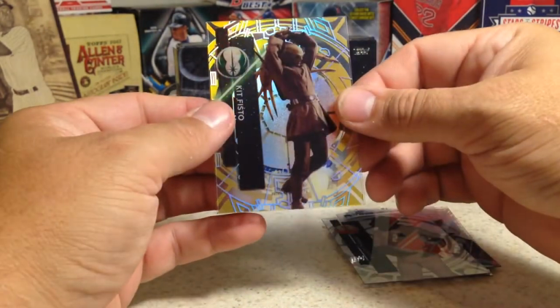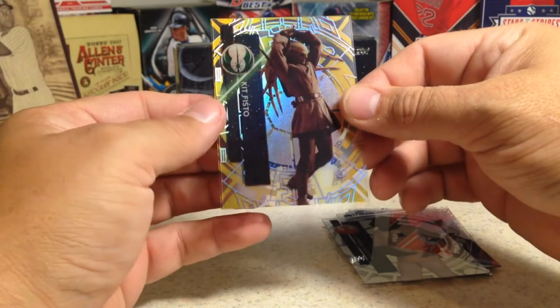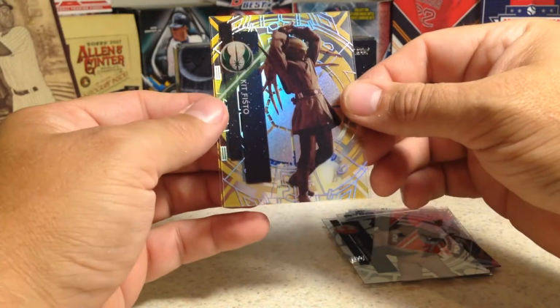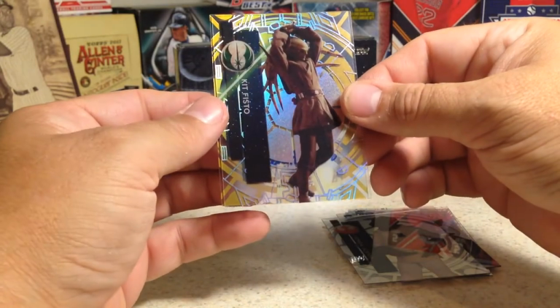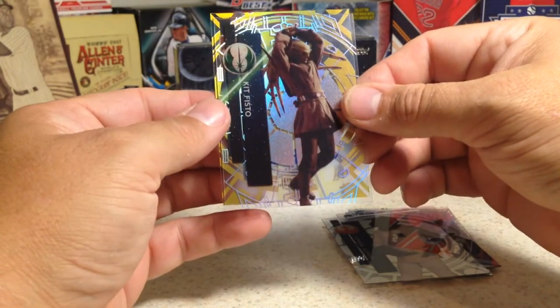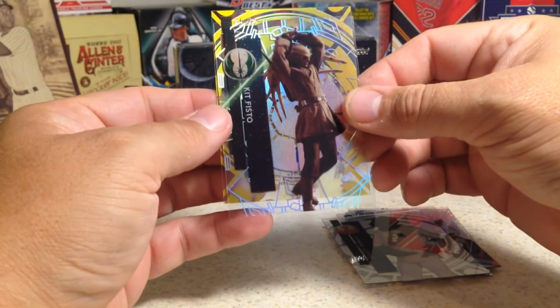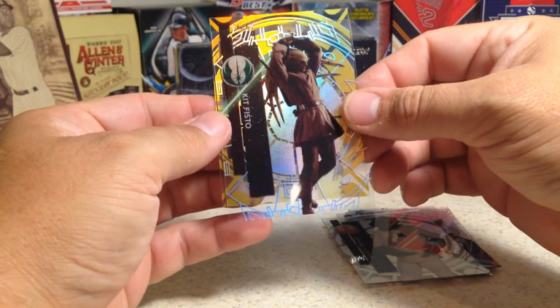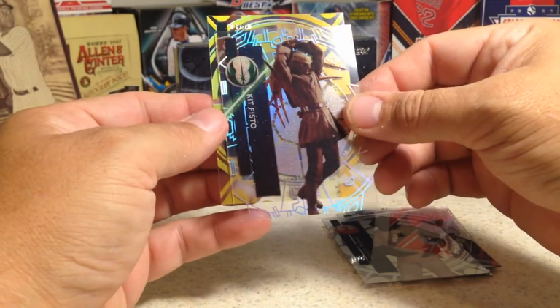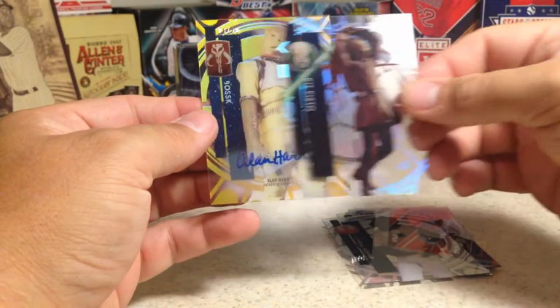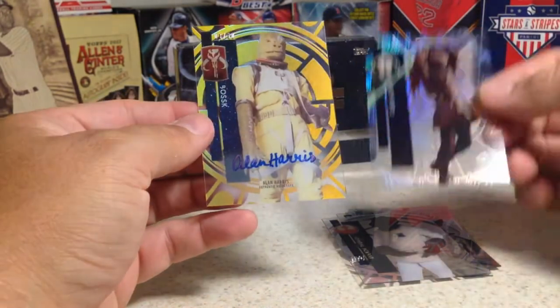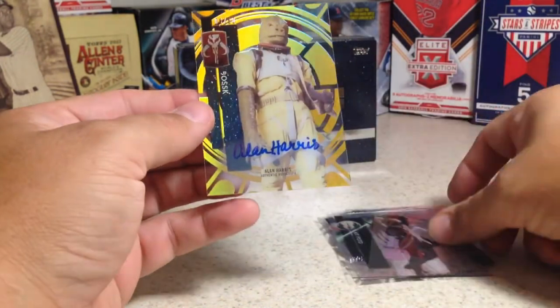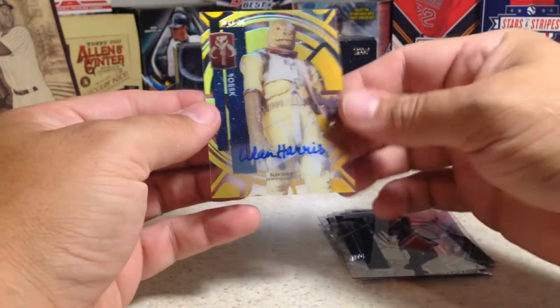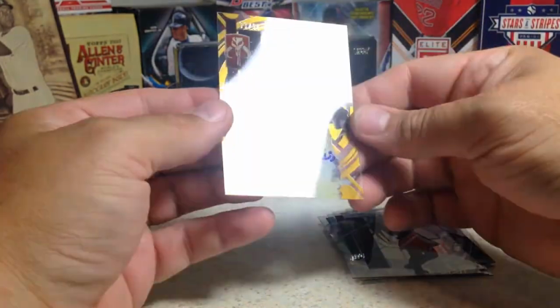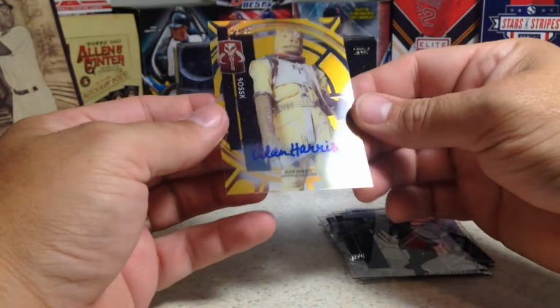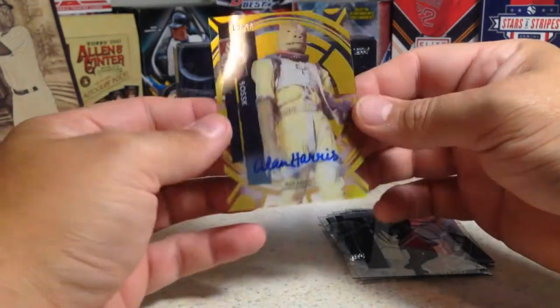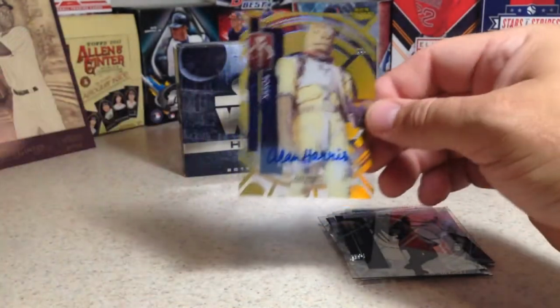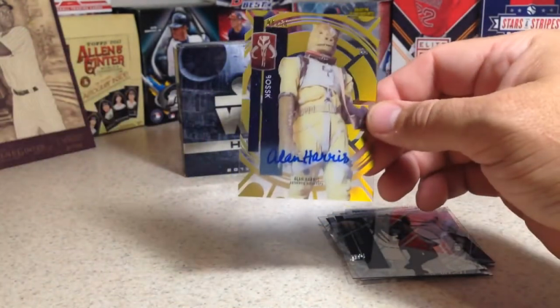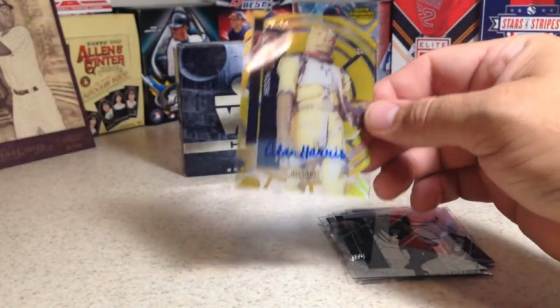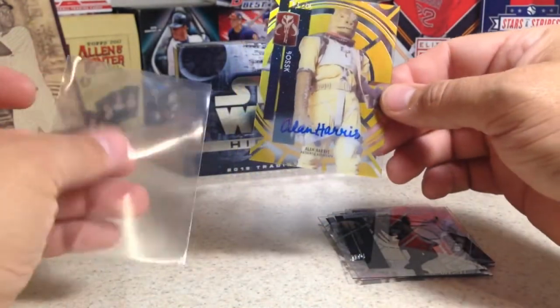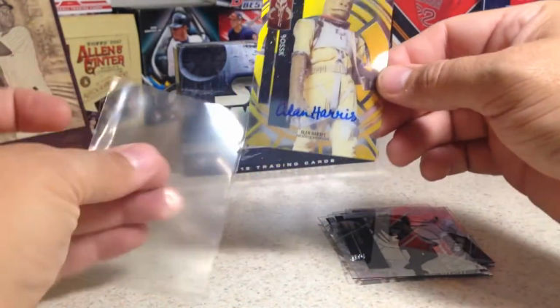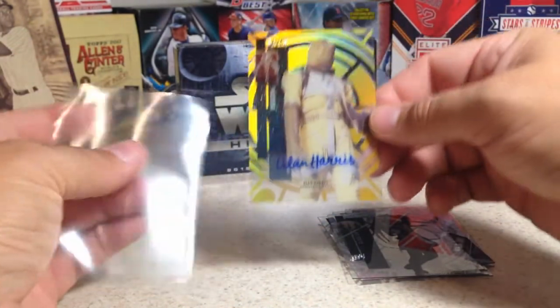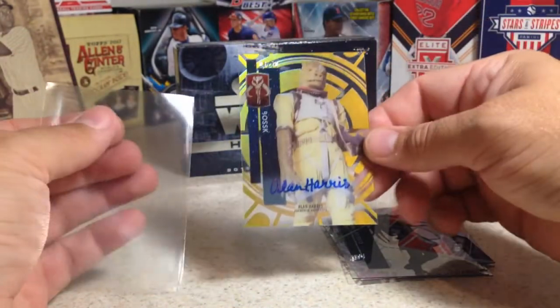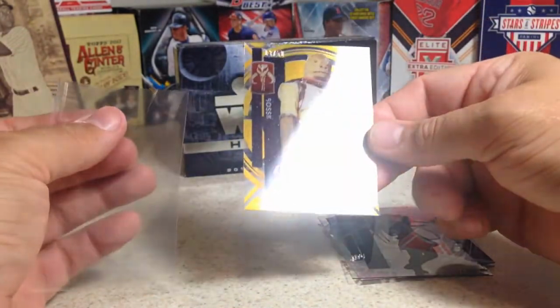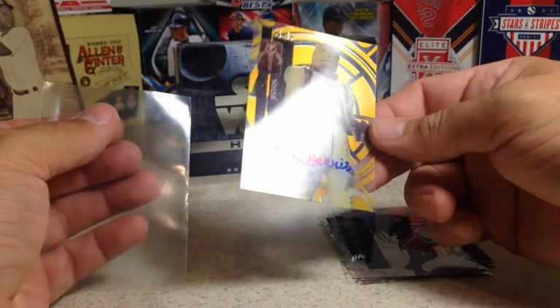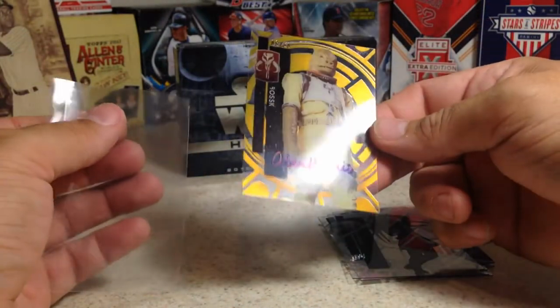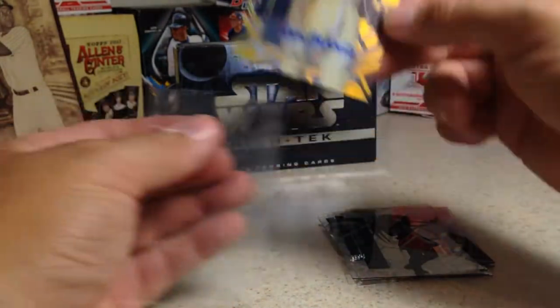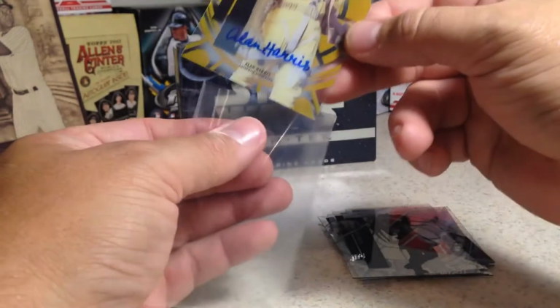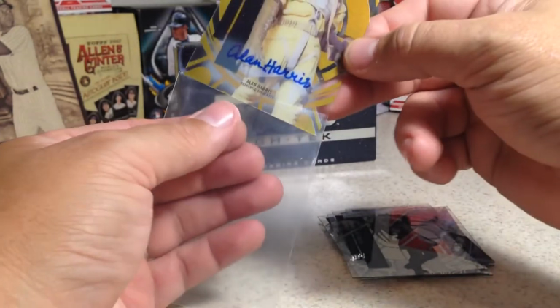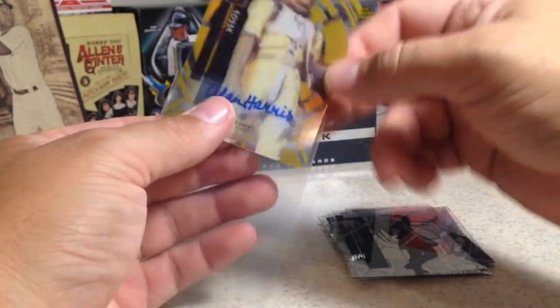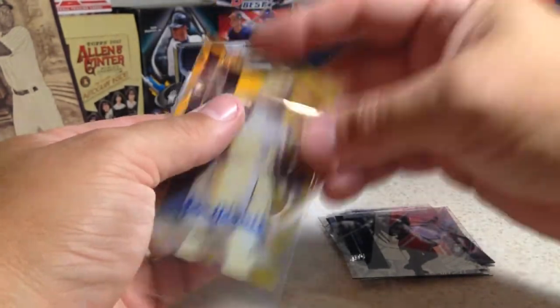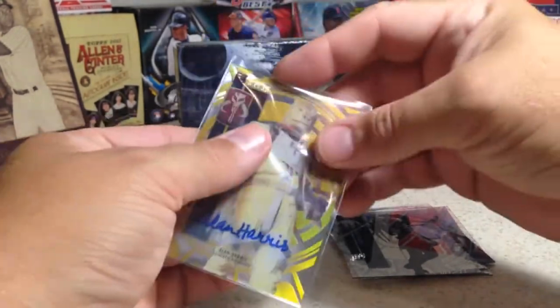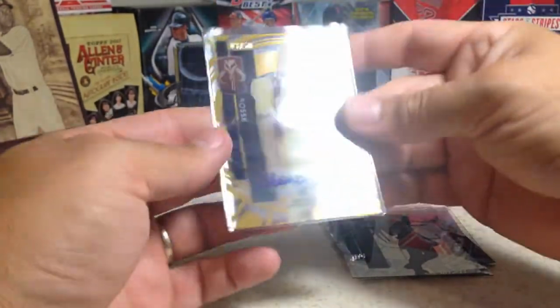And our auto is out of 50 — Alan Harris, Bossk. I have an Alan Harris autograph, so that one's really neat and pretty cool.